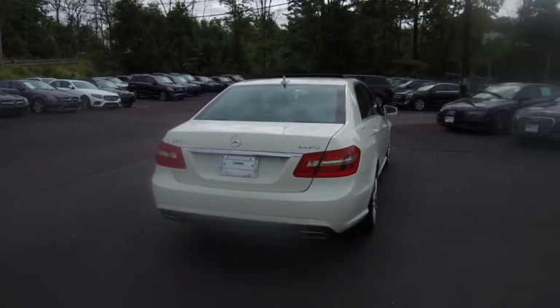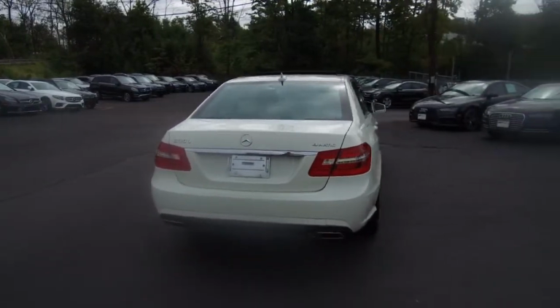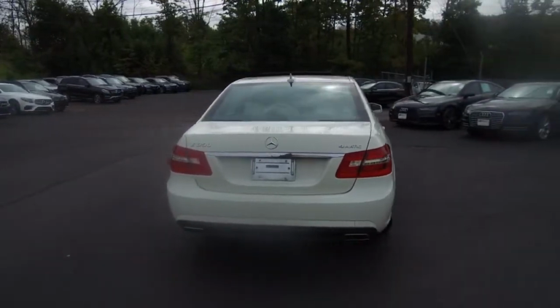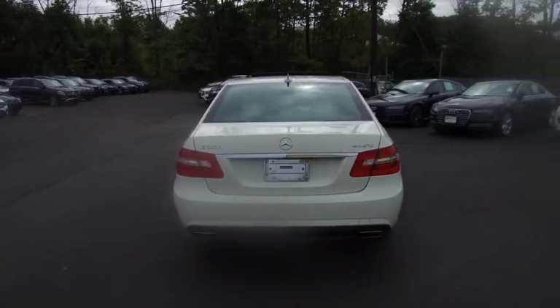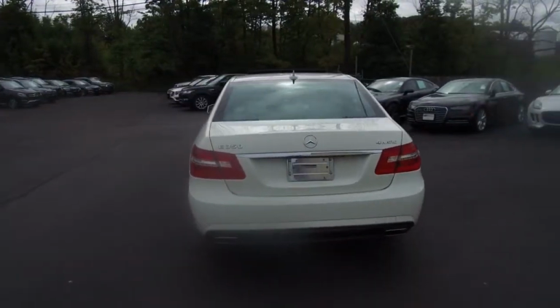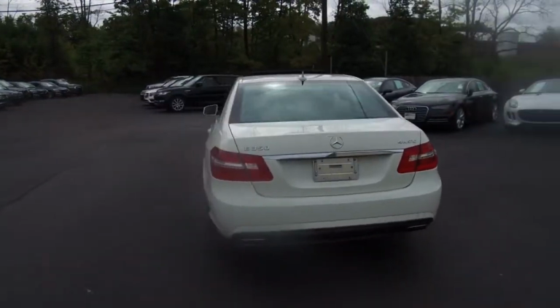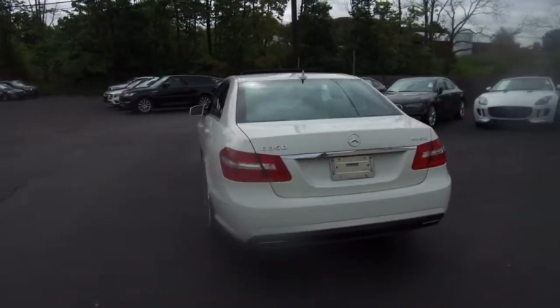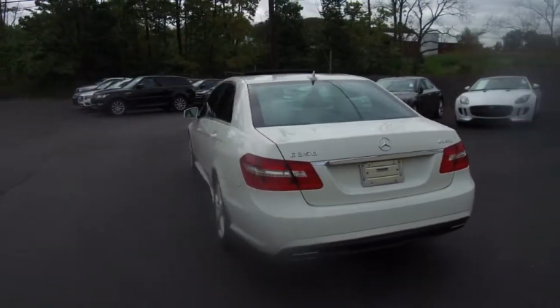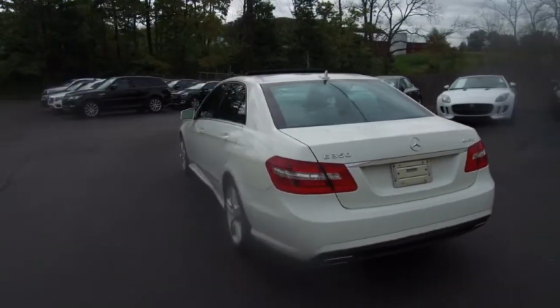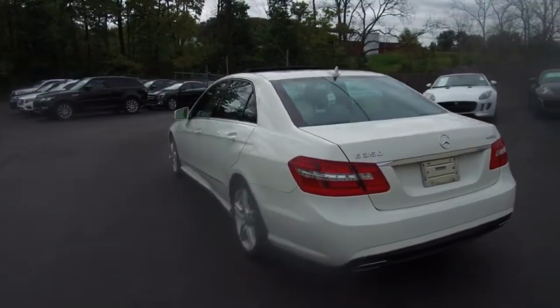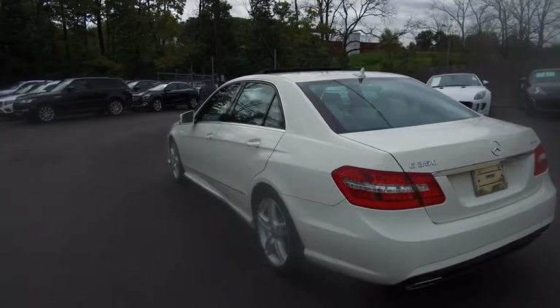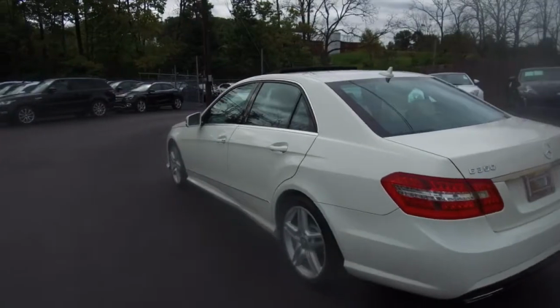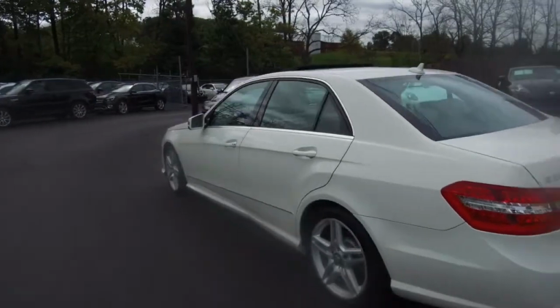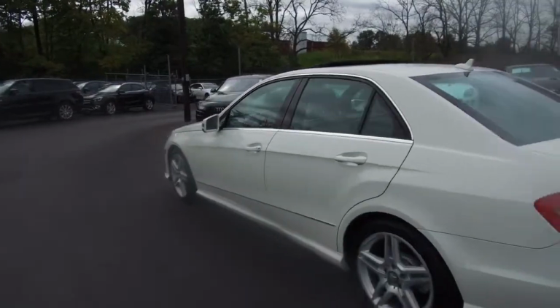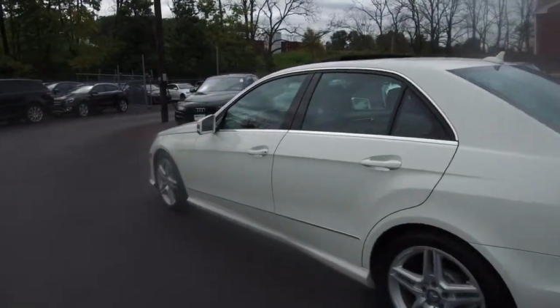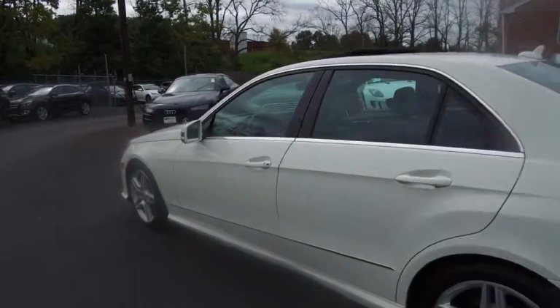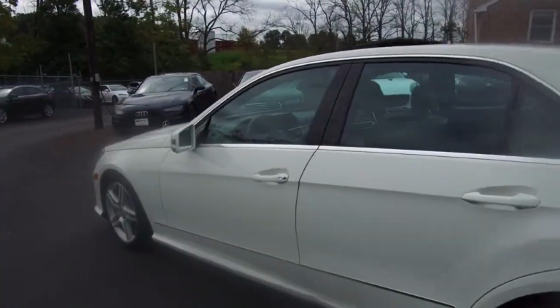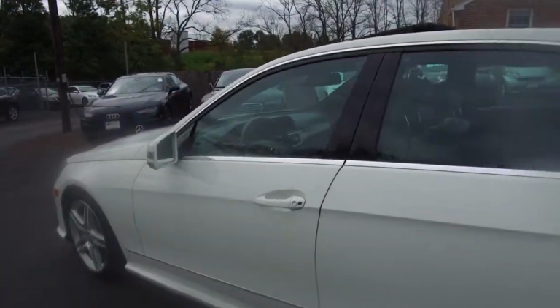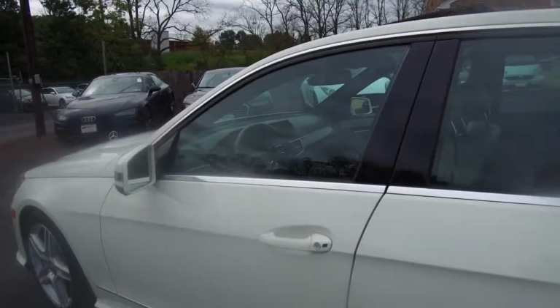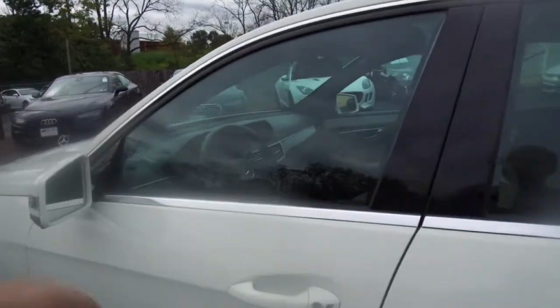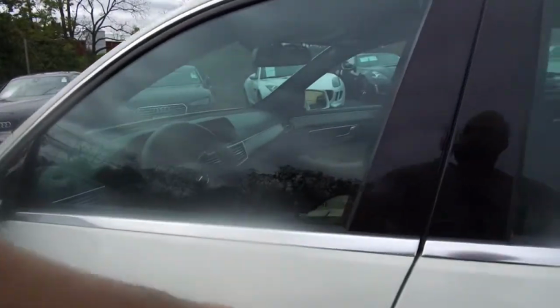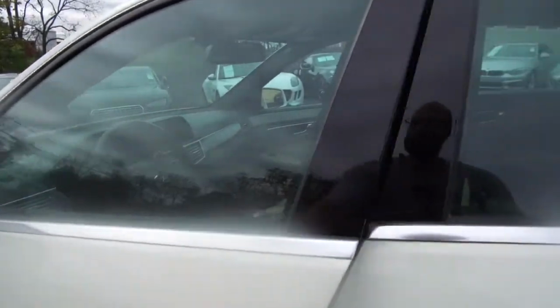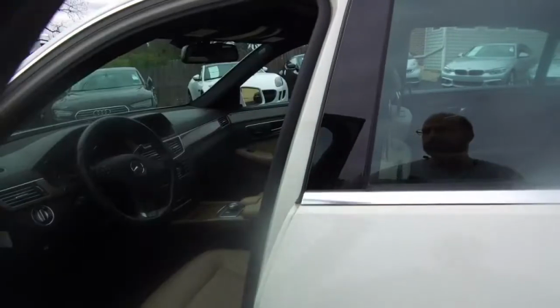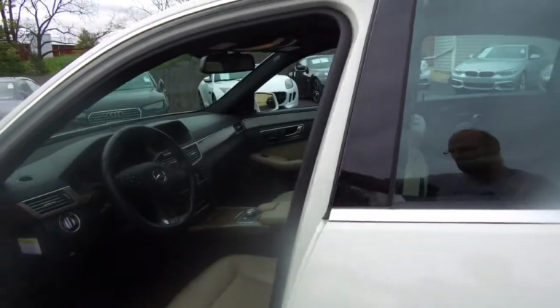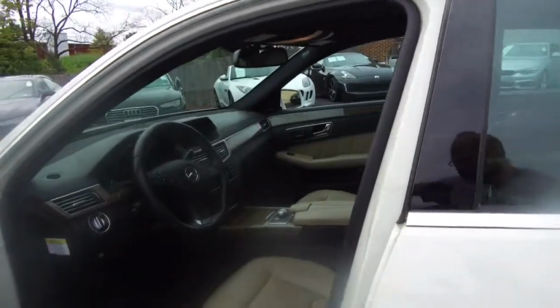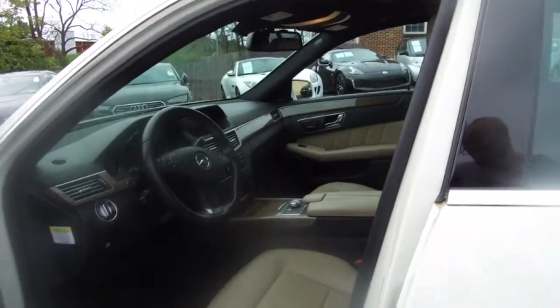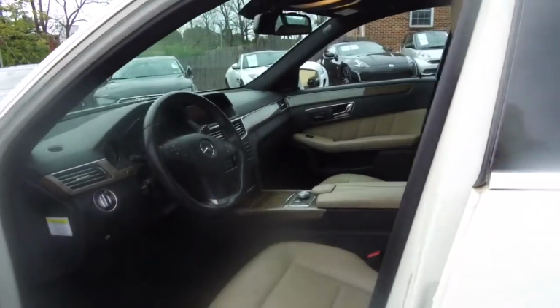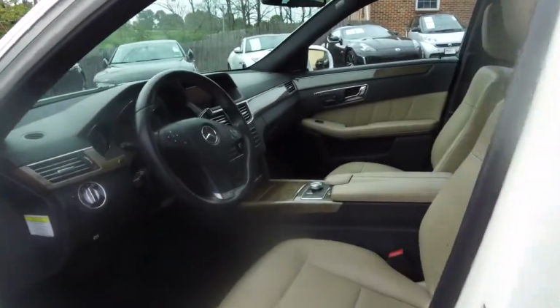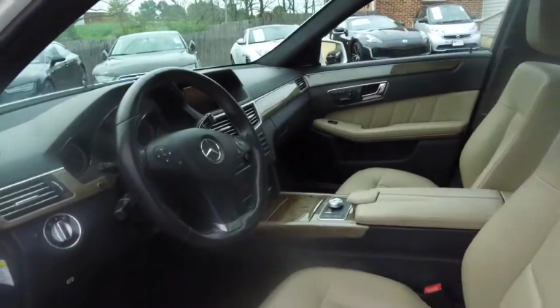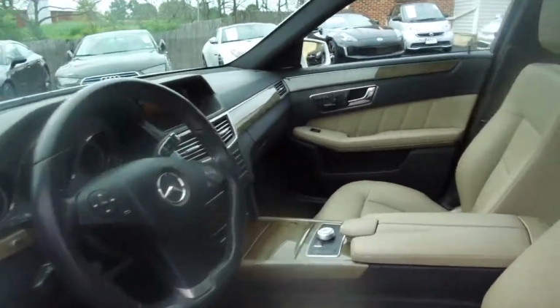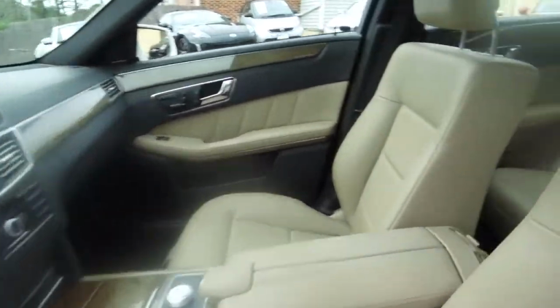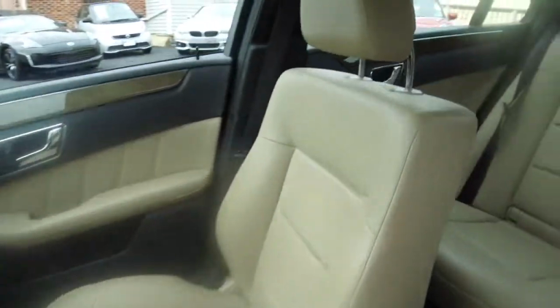A couple of features of this one include dual zone climate control, Harman Kardon audio, heated seats, and as we go through the interior you'll see dark wood trim throughout, and a large display for the navigation system and the backup camera.